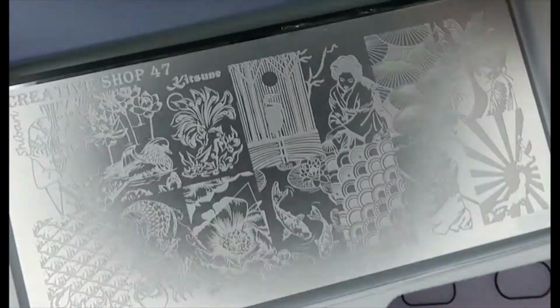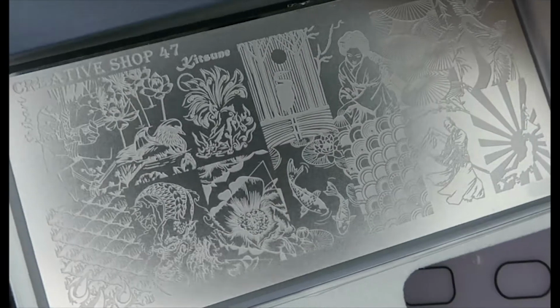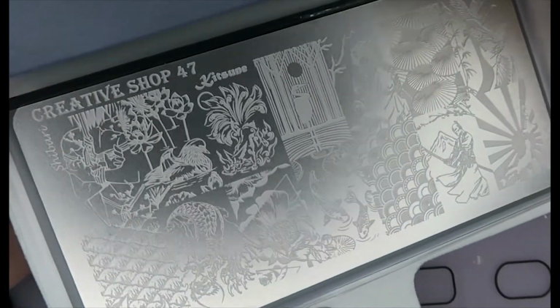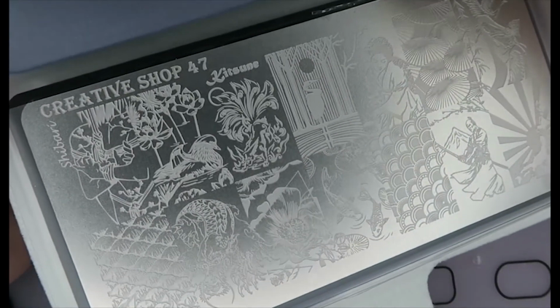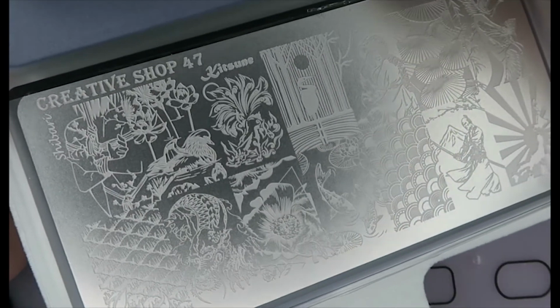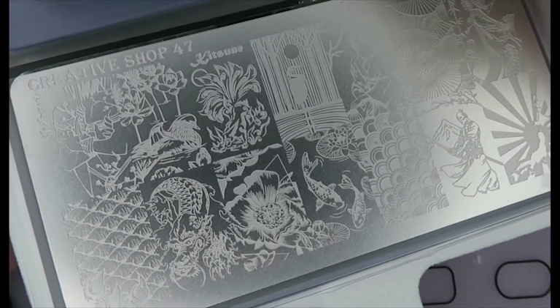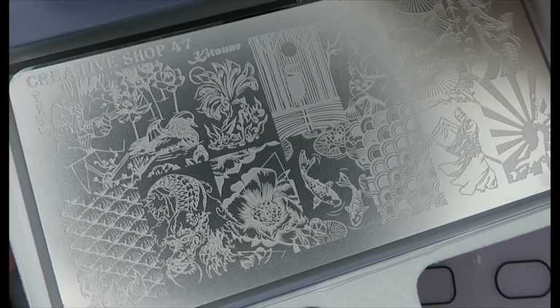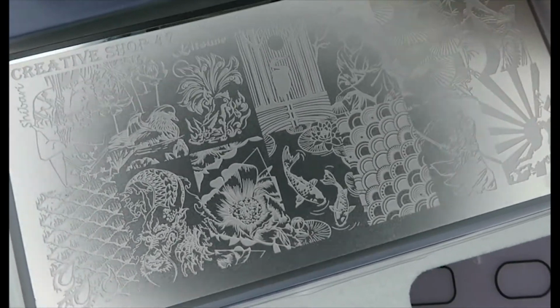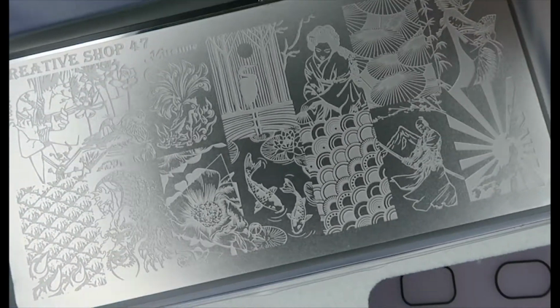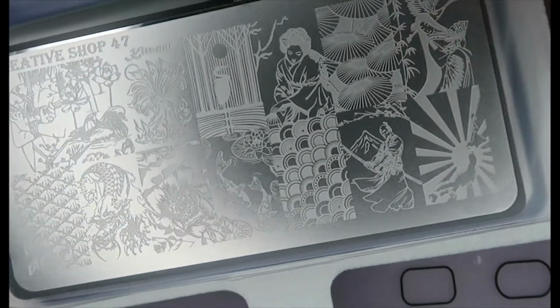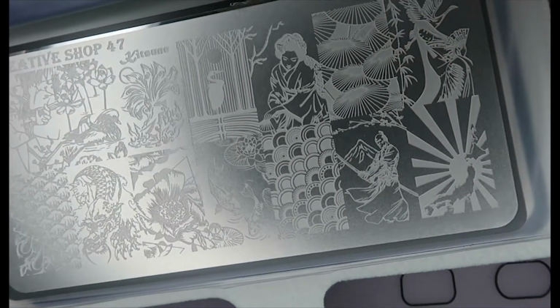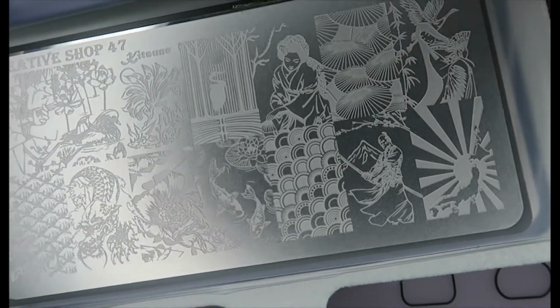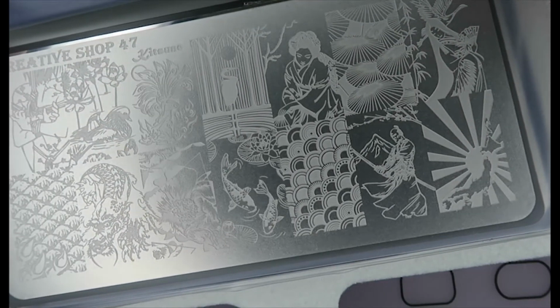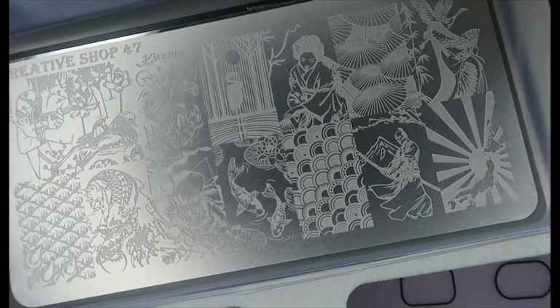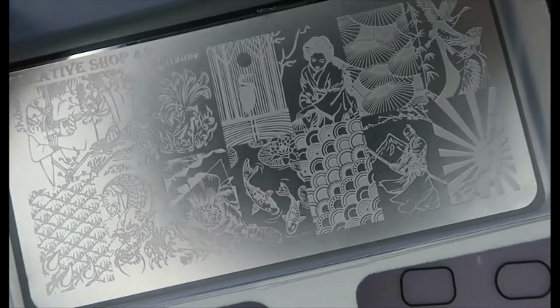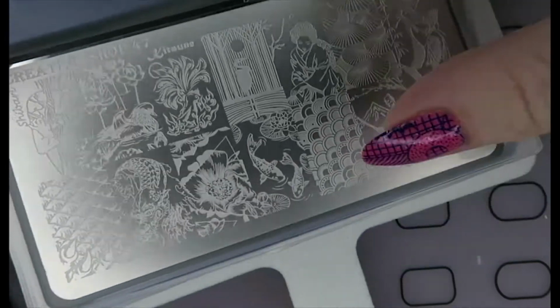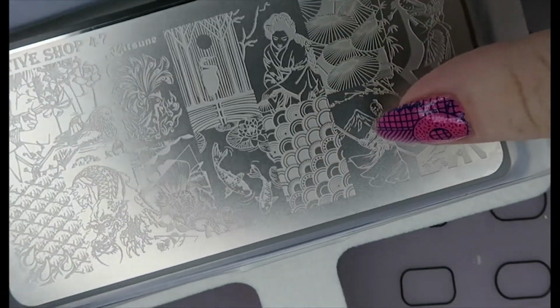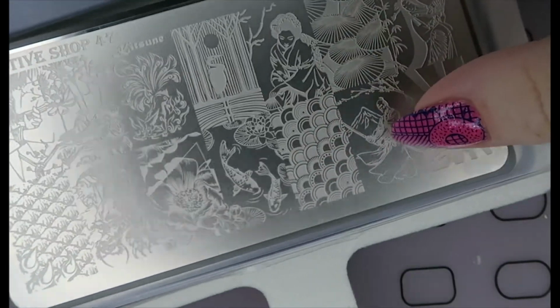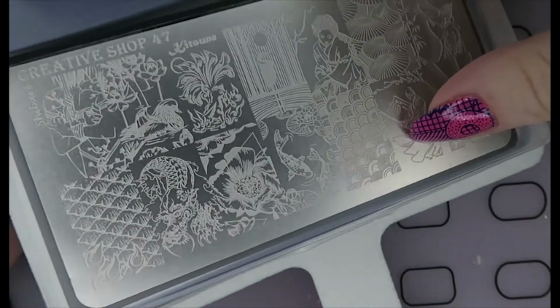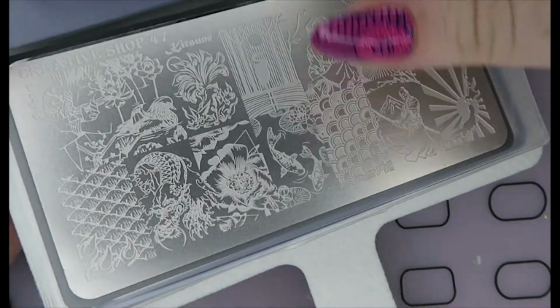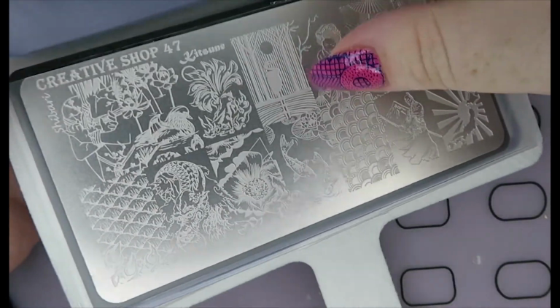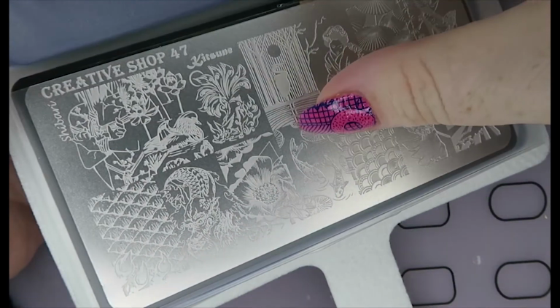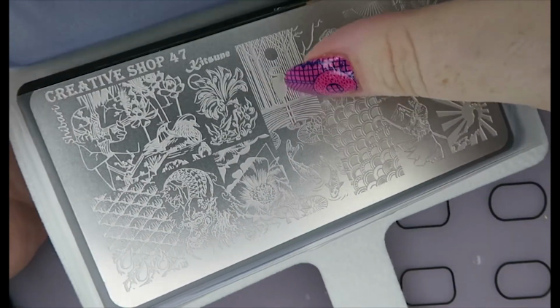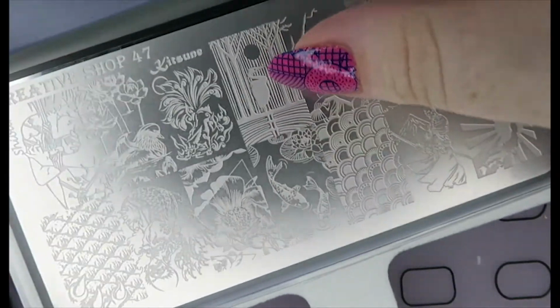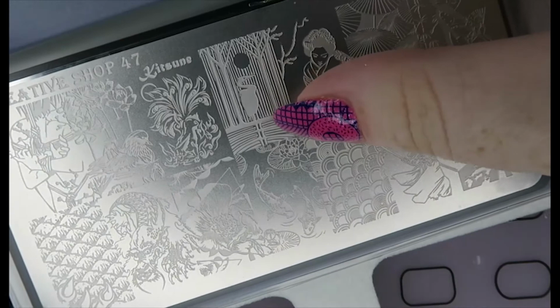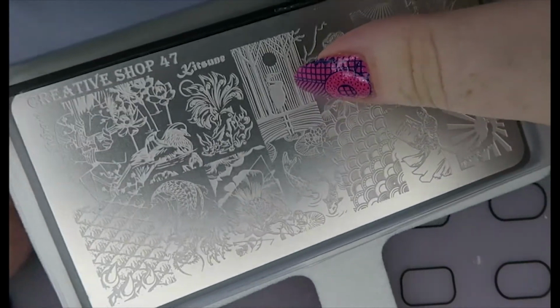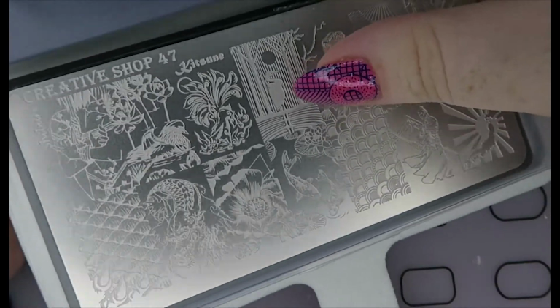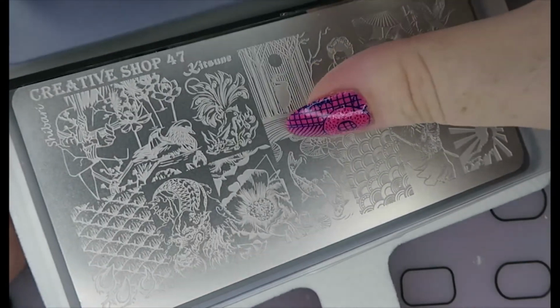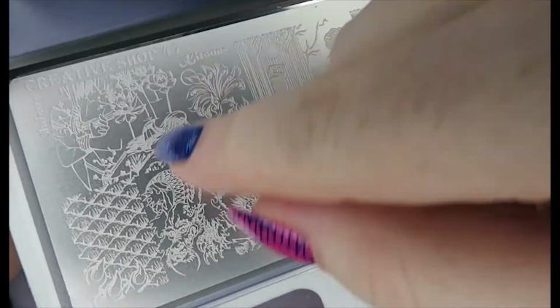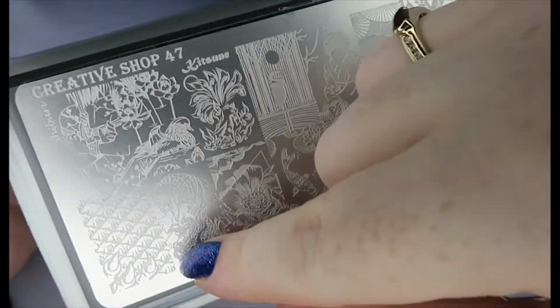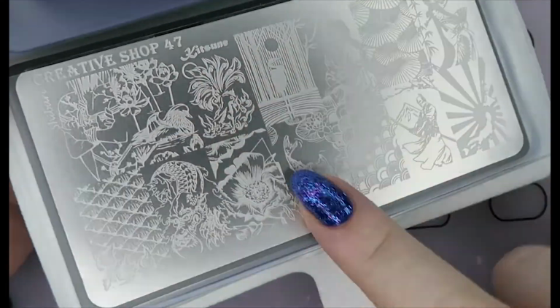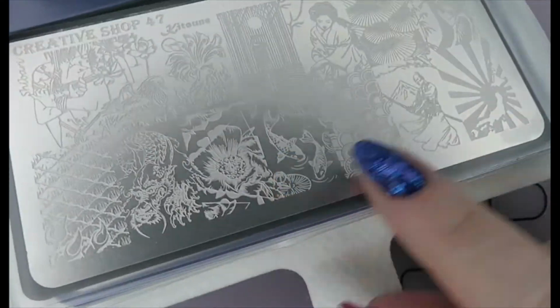And we have a Creative Shop one — this is number 47 — and this is a Japanese inspired plate. This time we've got a samurai and a crane. I really like this one too.